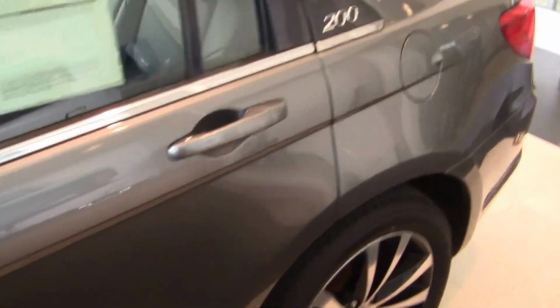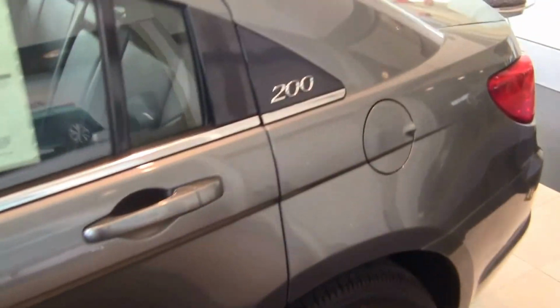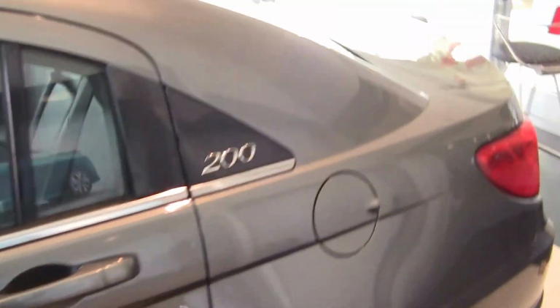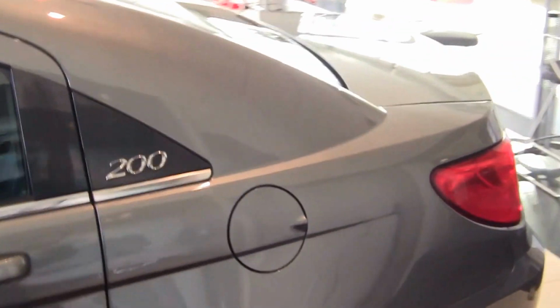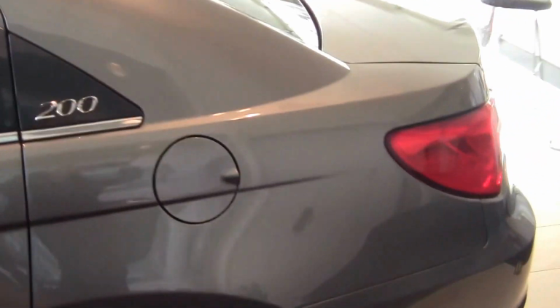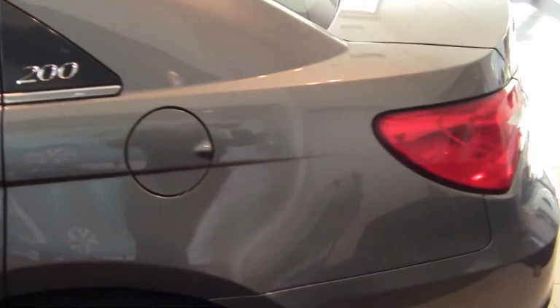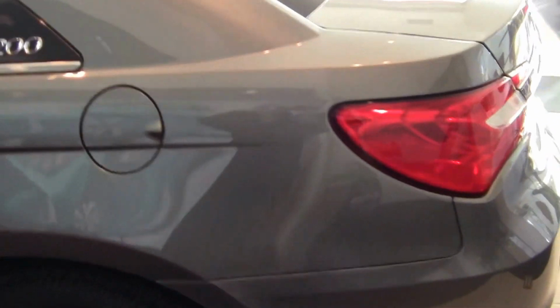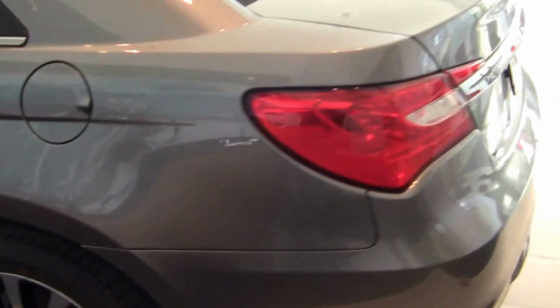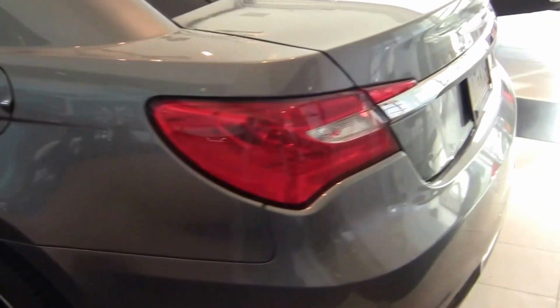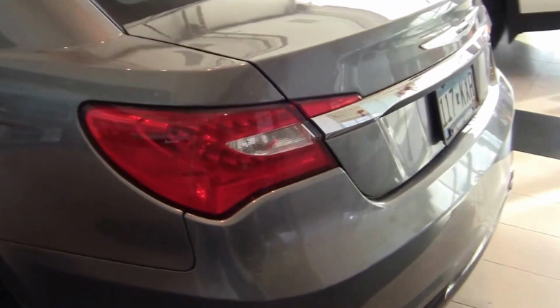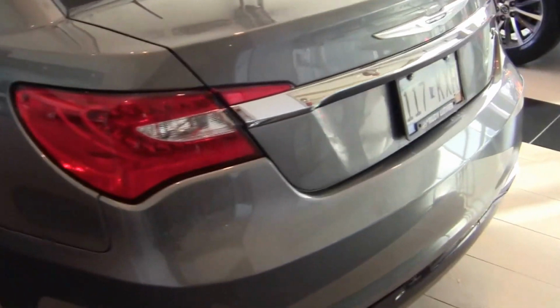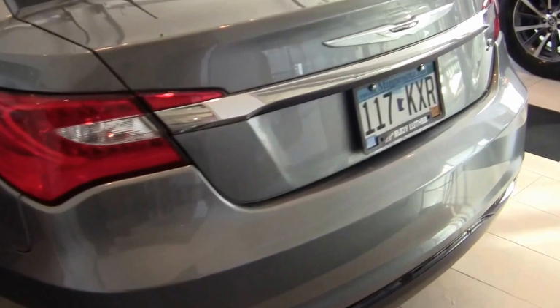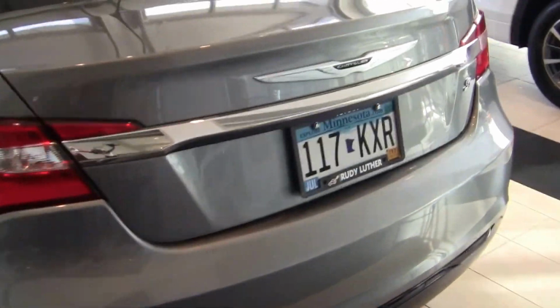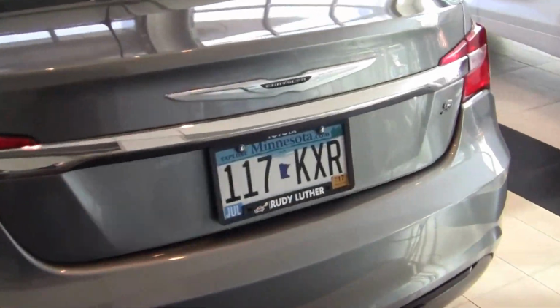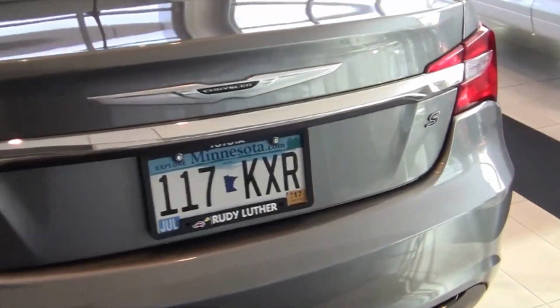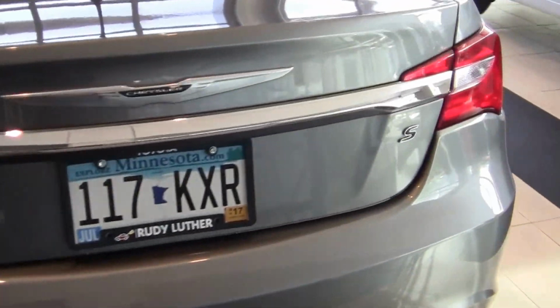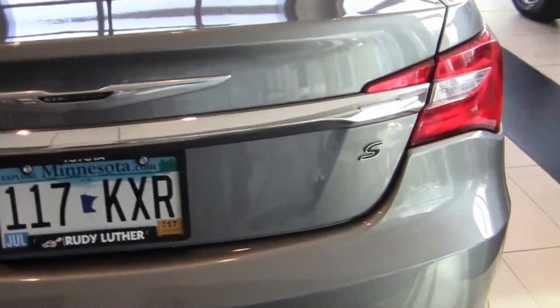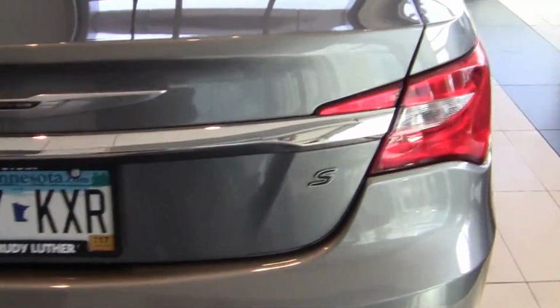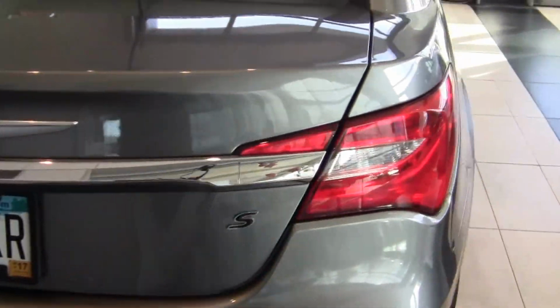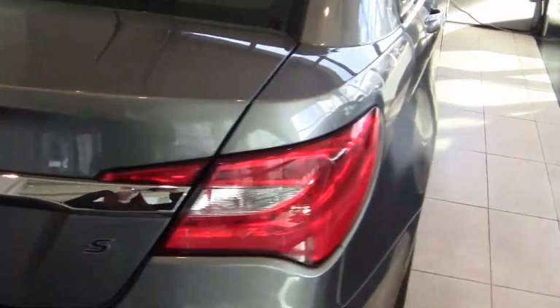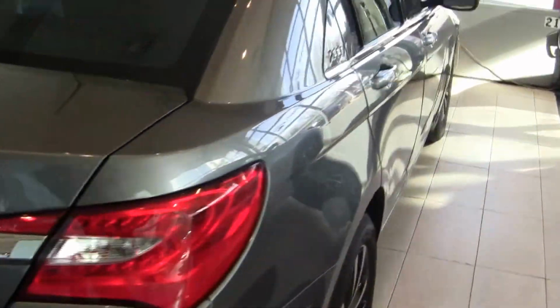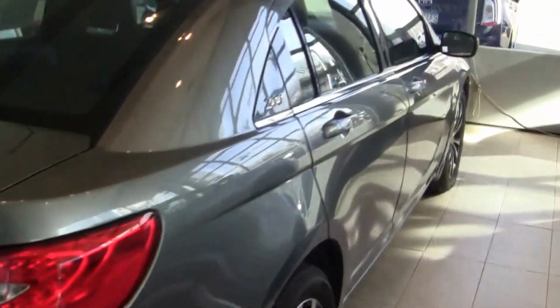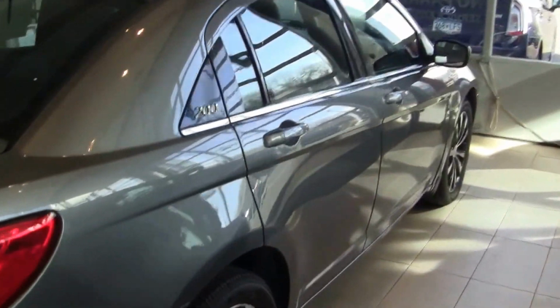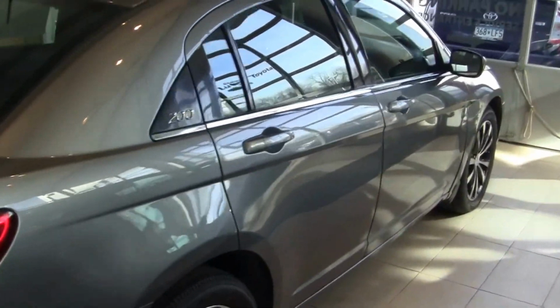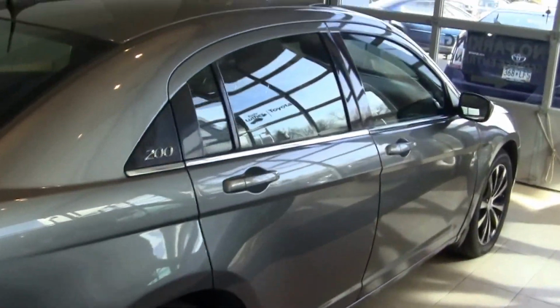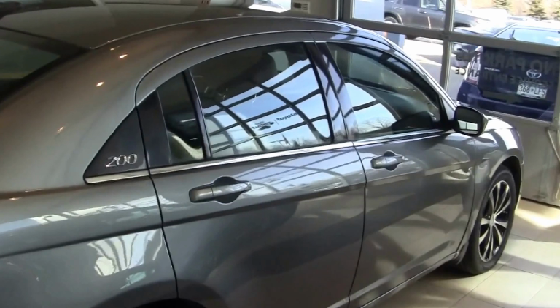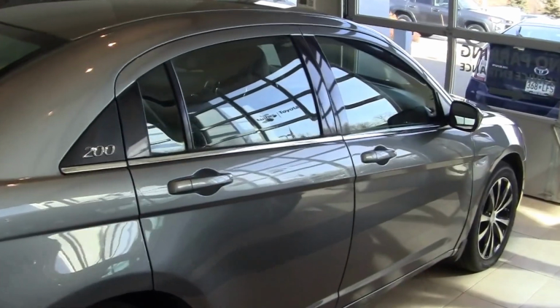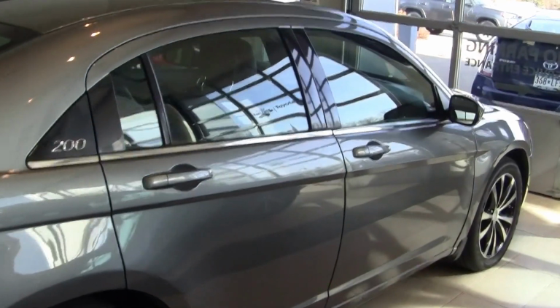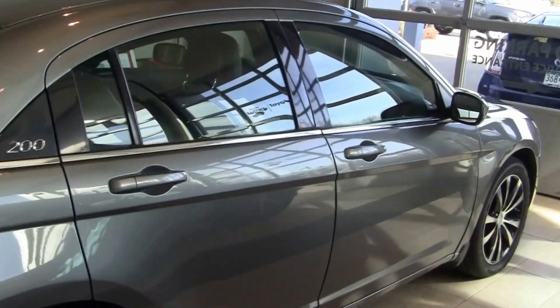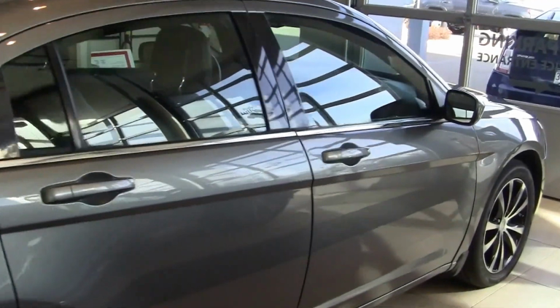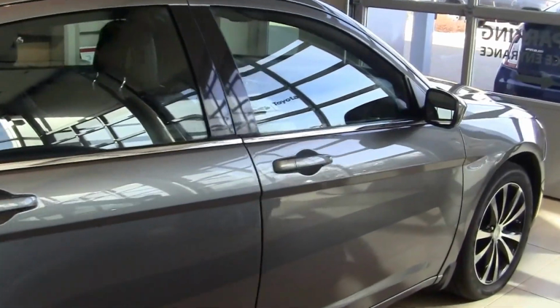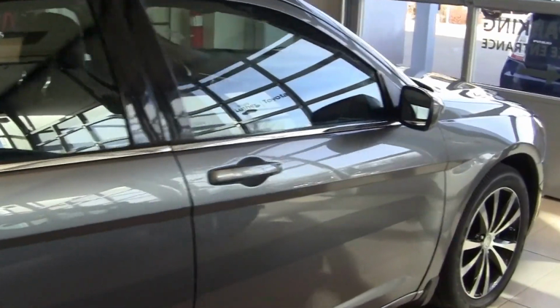Down below you see the 18-inch machined alloy wheel and the black accents, very nicely done. Generous trunk size, and overall condition of the car is fantastic.